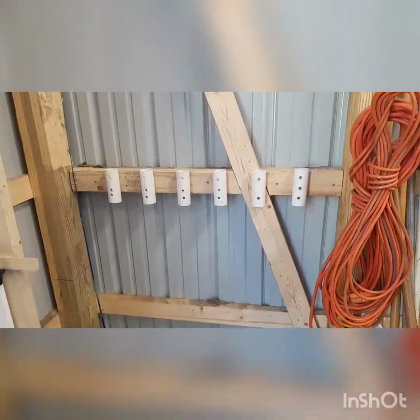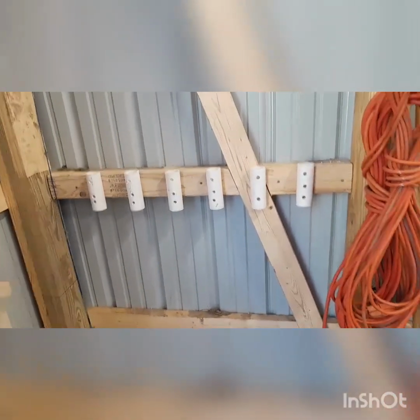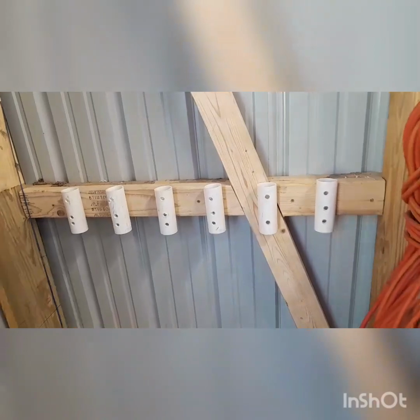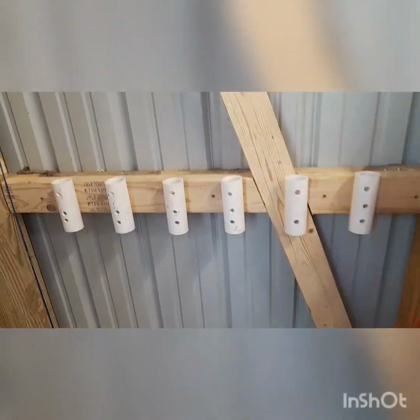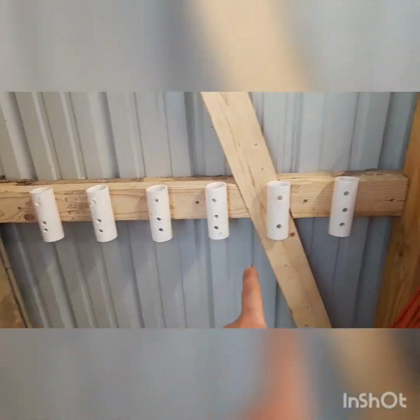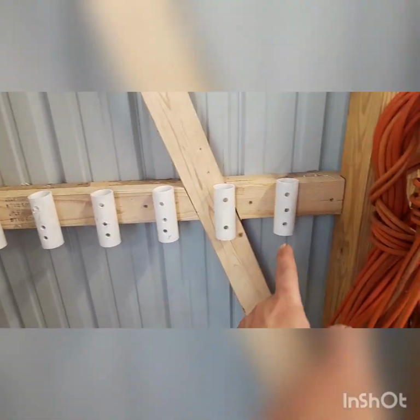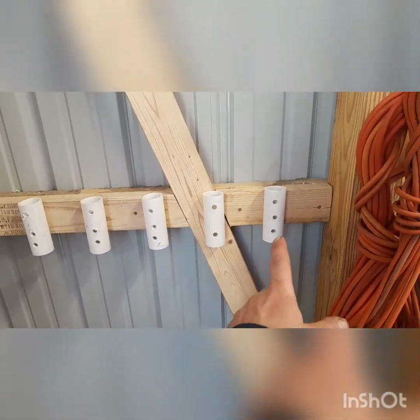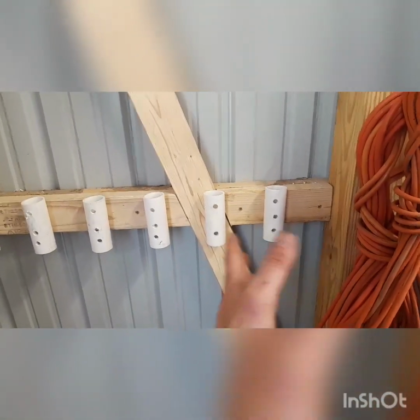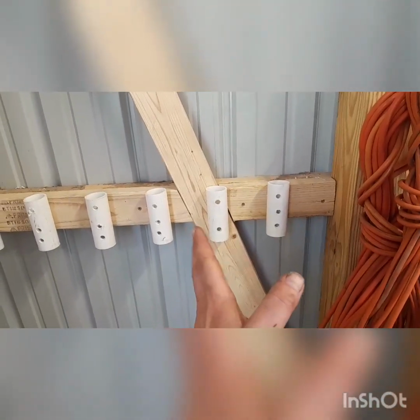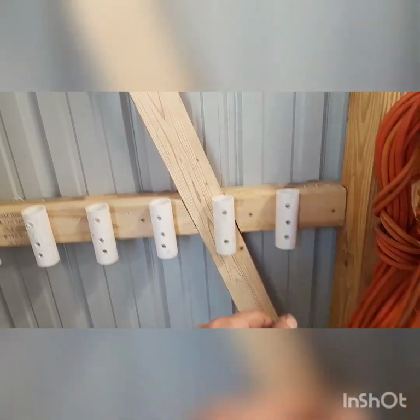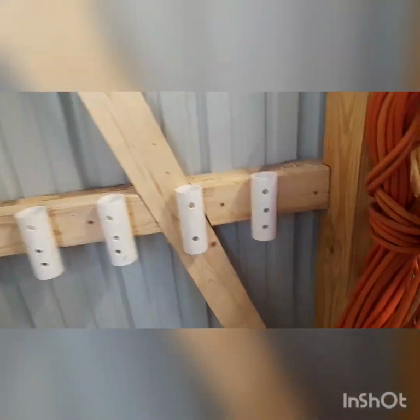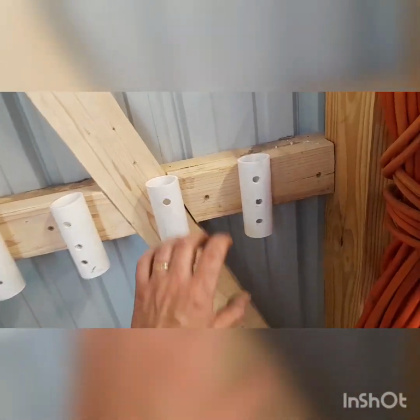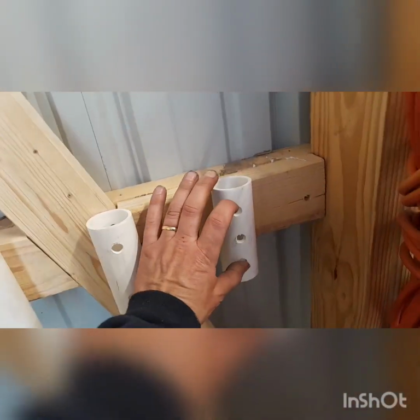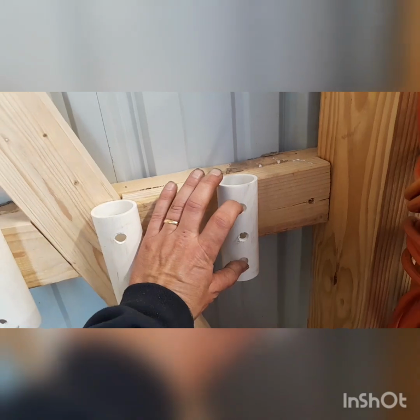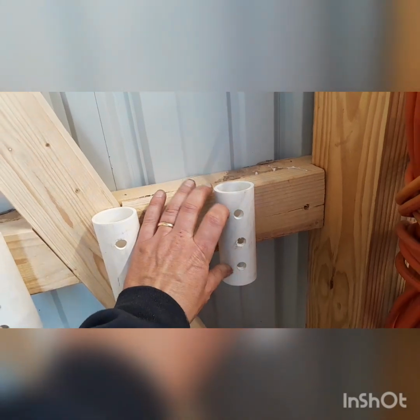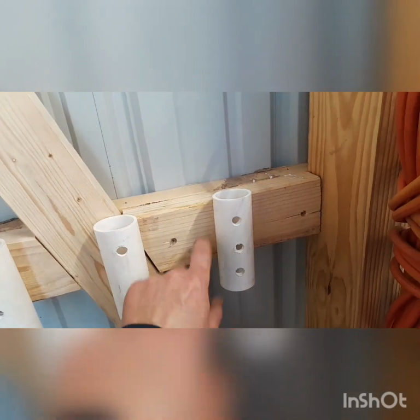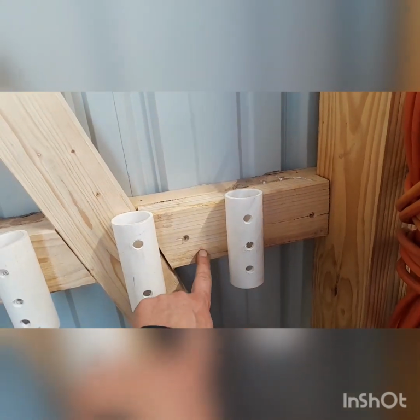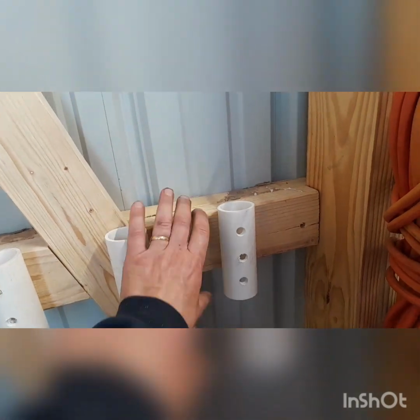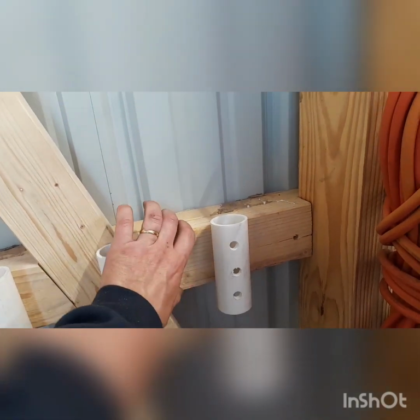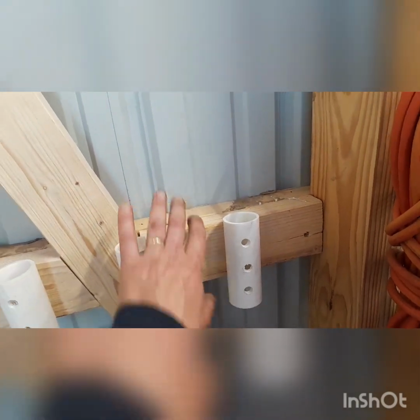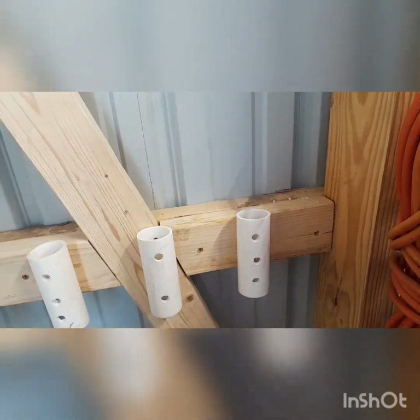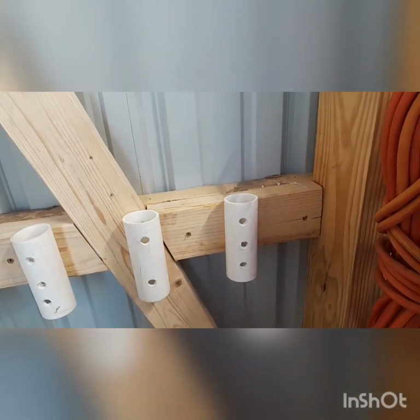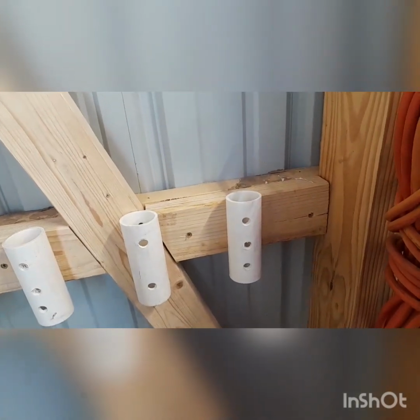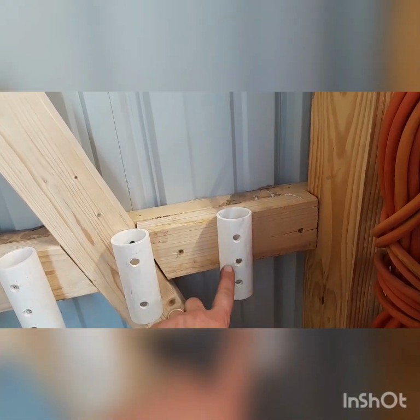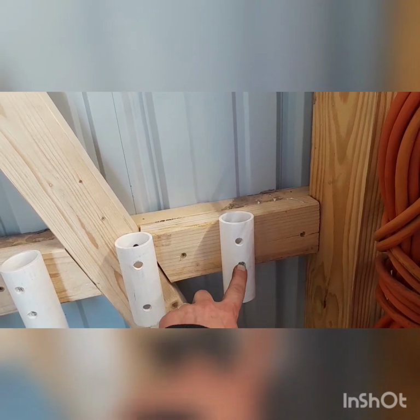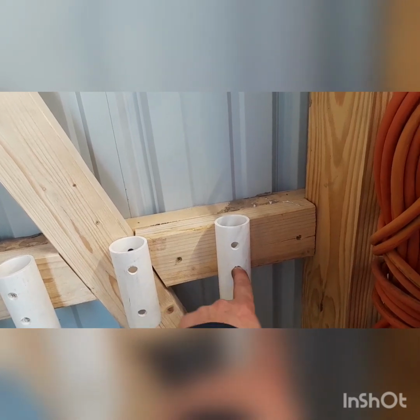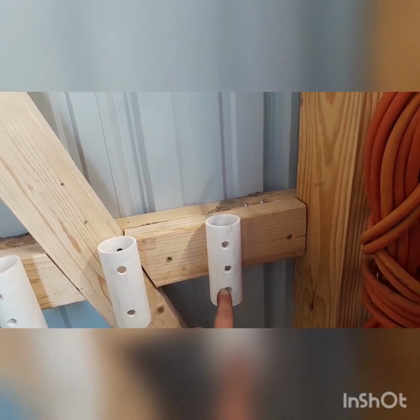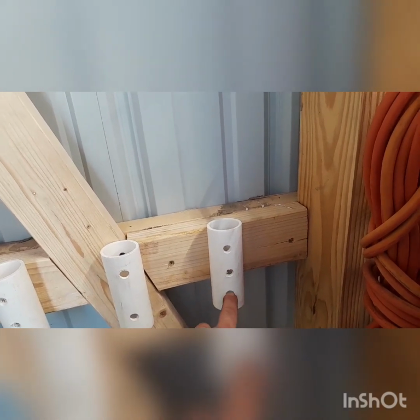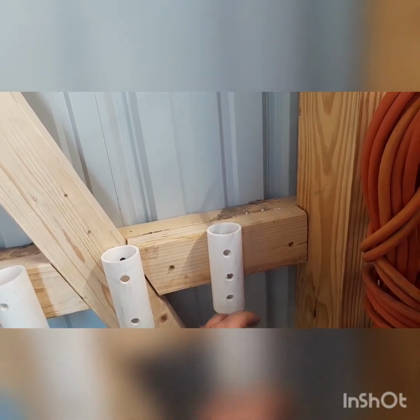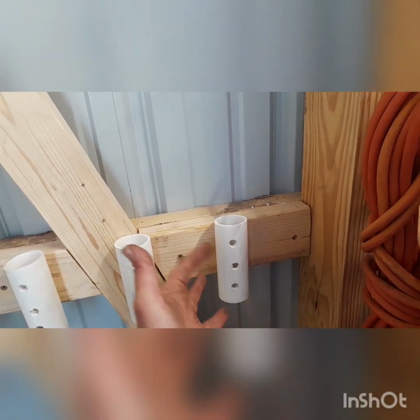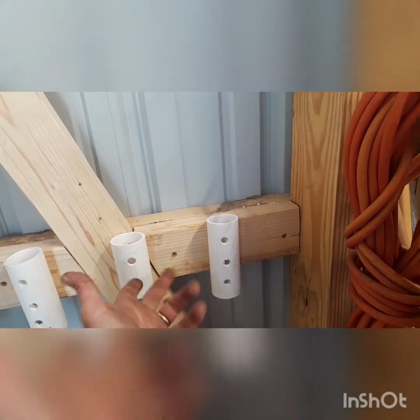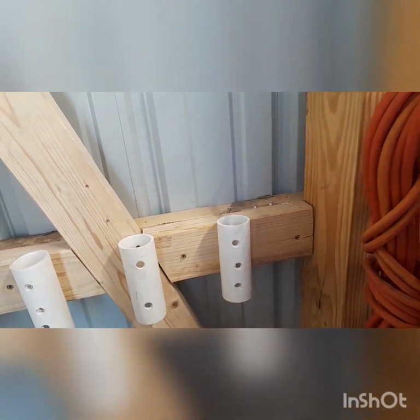So I was putting these up, and you can see that there's three holes in there — mistakes were made. I just made holes willy-nilly. I didn't realize that 2x4s are only so thick, so I had to put a new hole in there — the bottom hole. We'll just call it weight reduction.